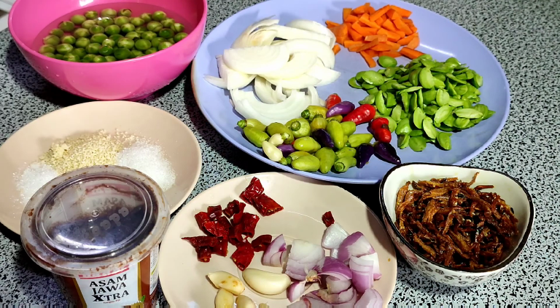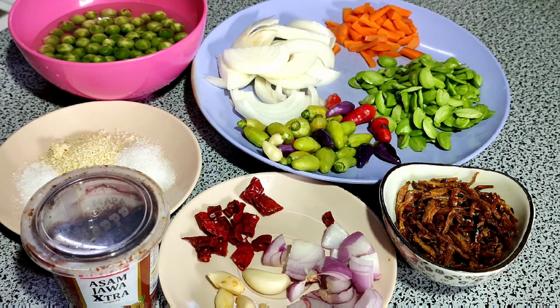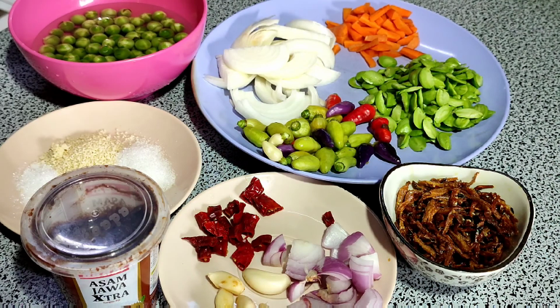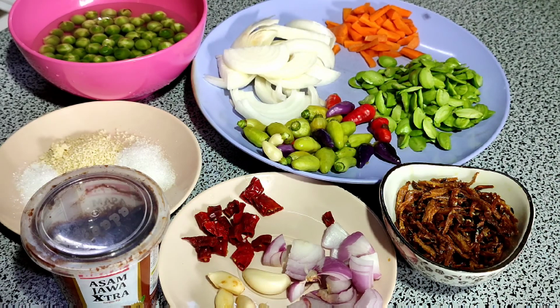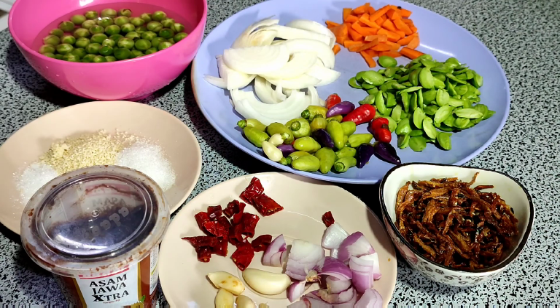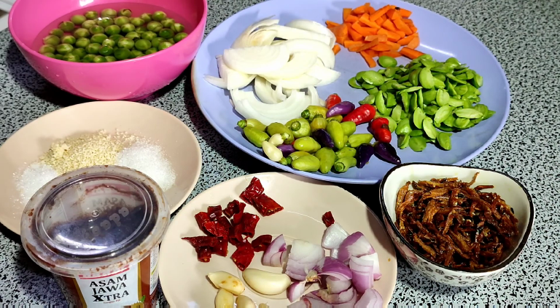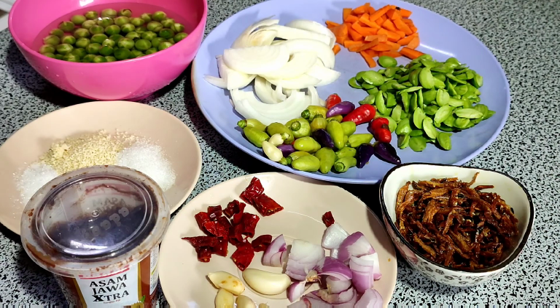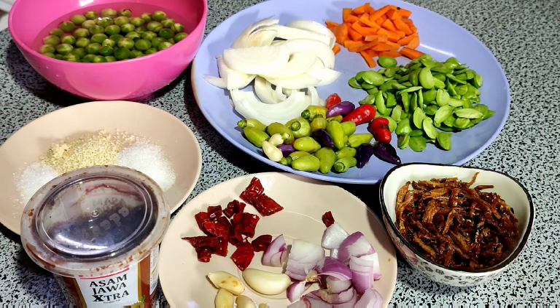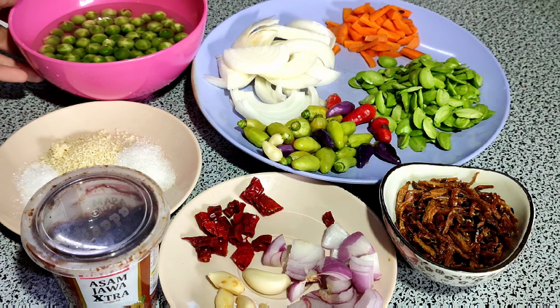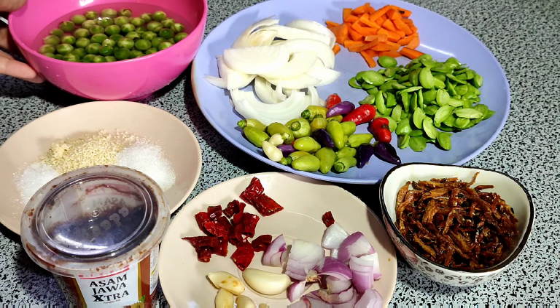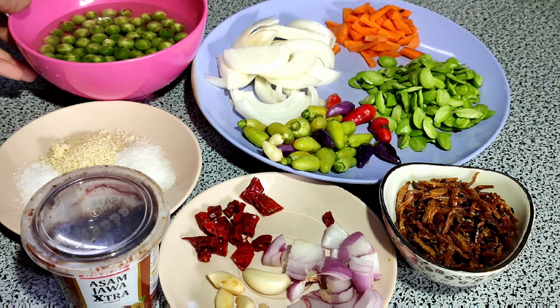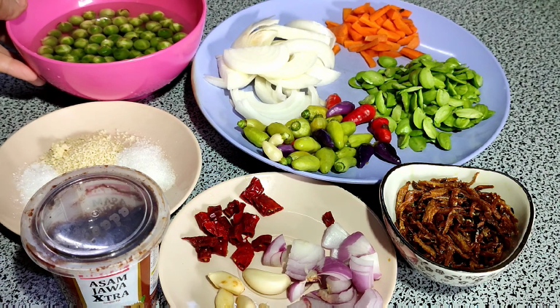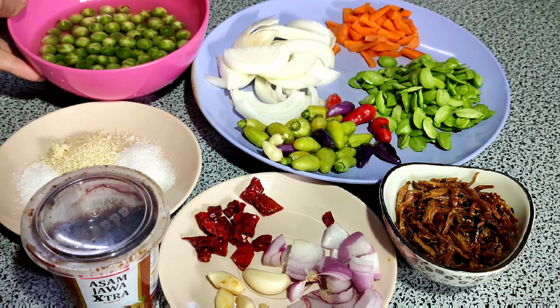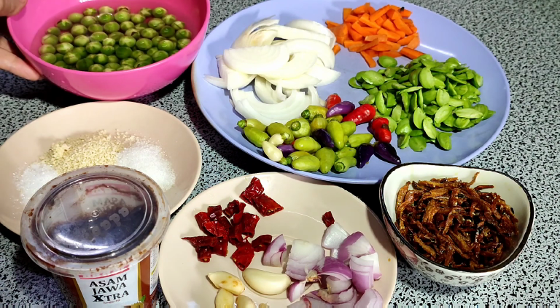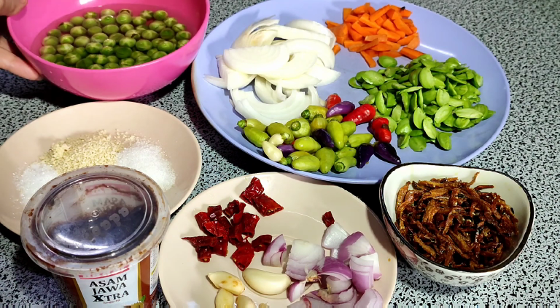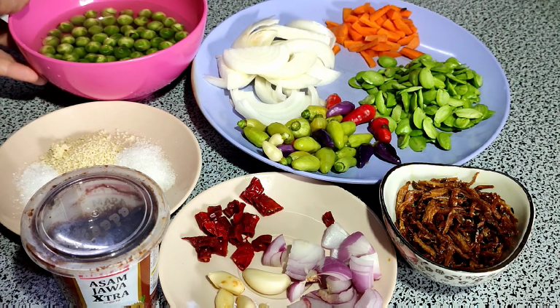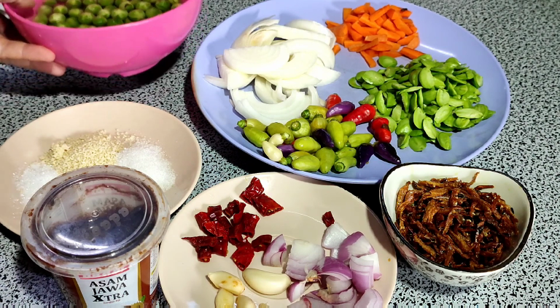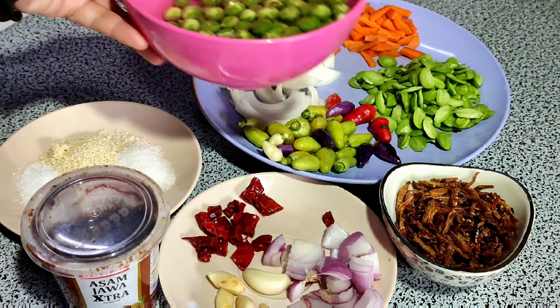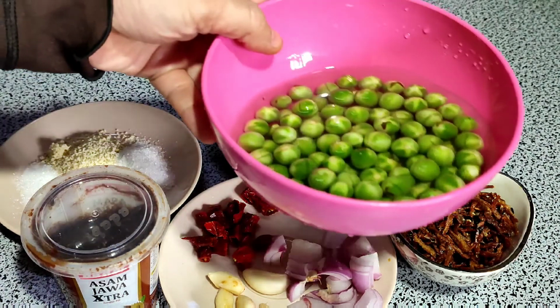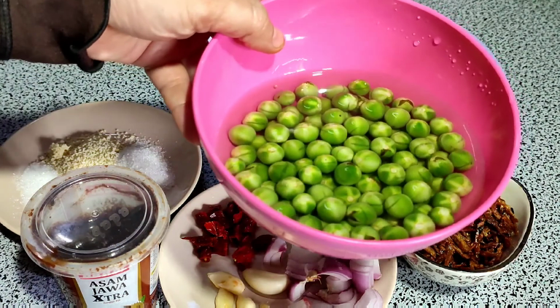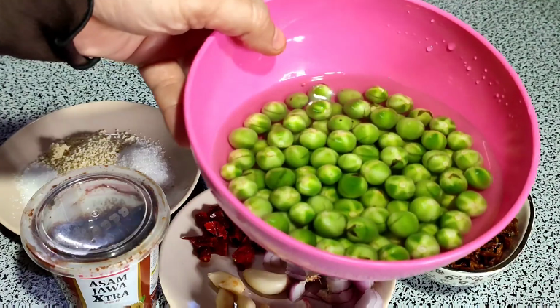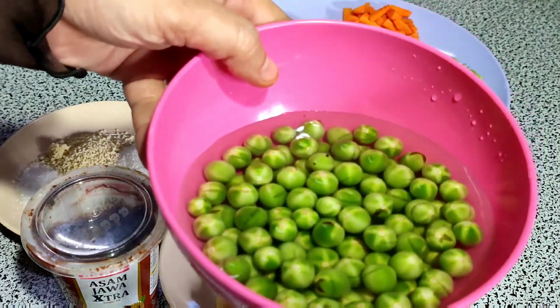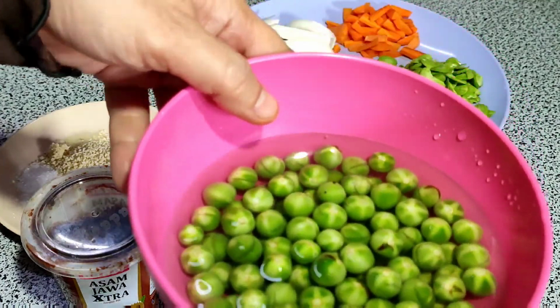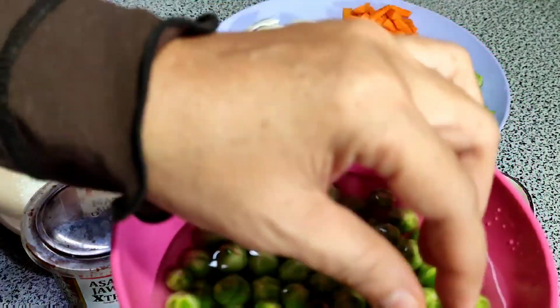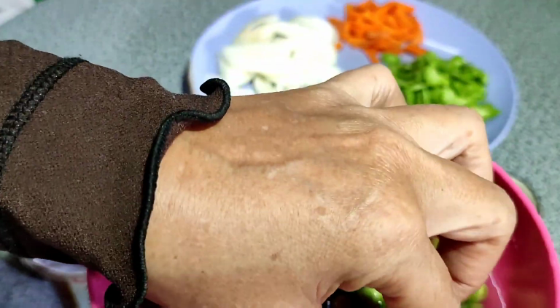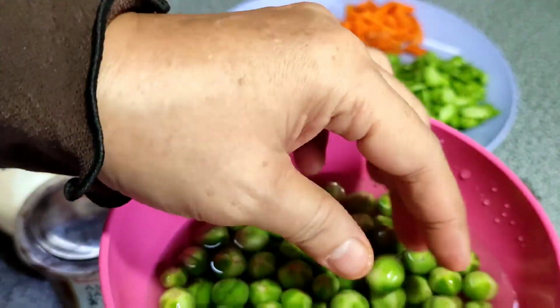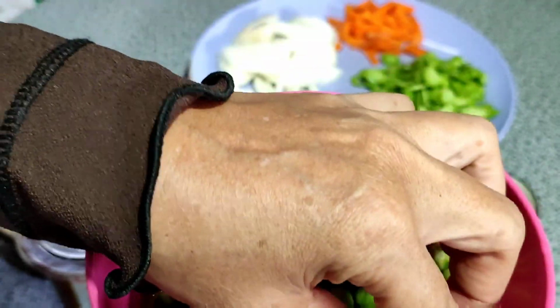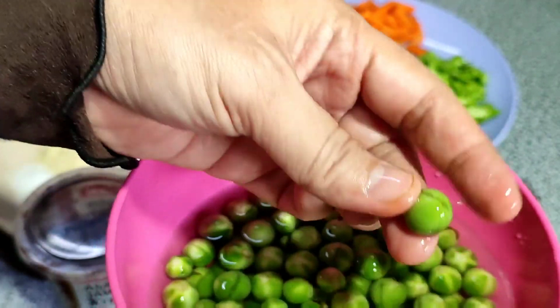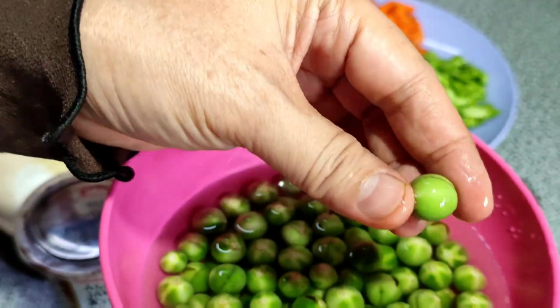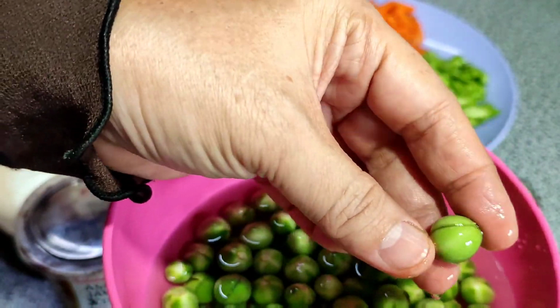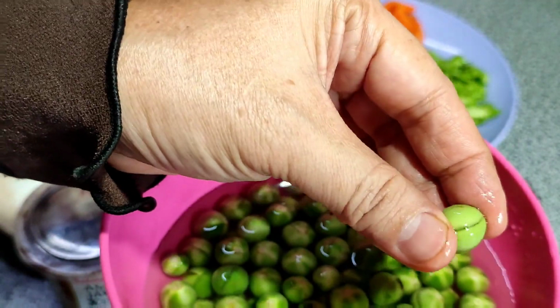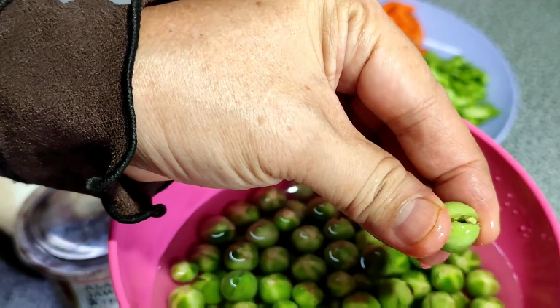Assalamualaikum, kembali lagi dengan saya Kak Zaitun. Oke, hari ini saya mau masak sambal terong pipit. Ini saya sudah bela dan sudah cuci, bersiap macam ini.